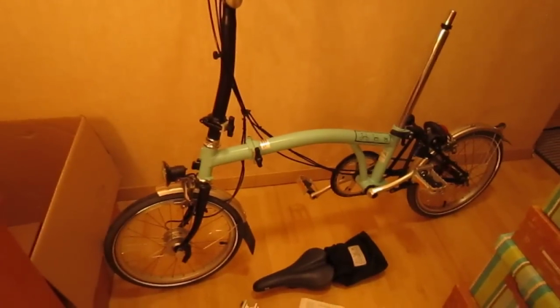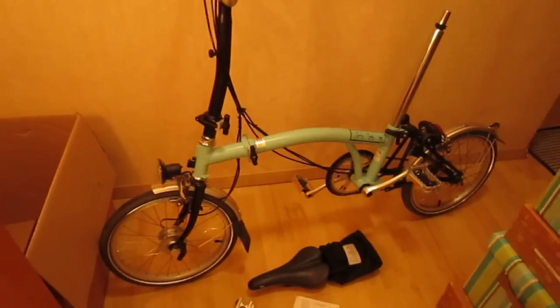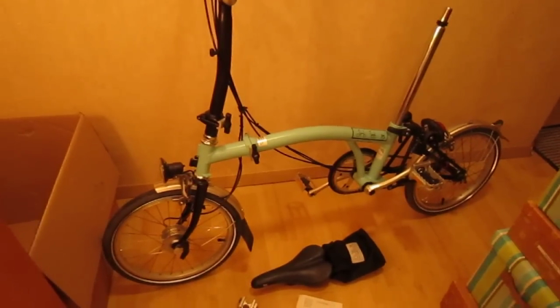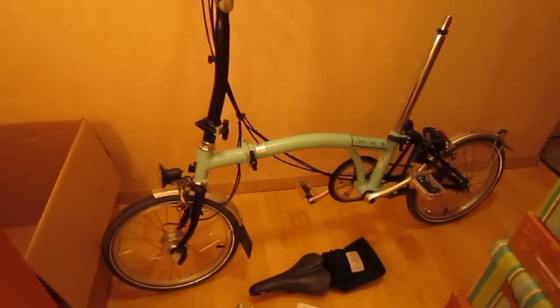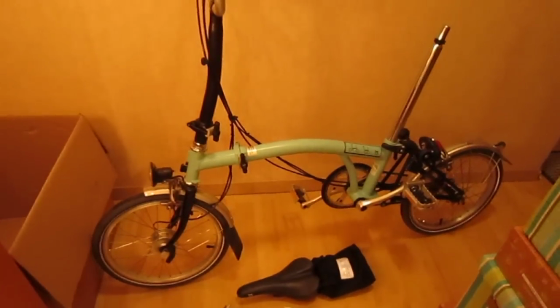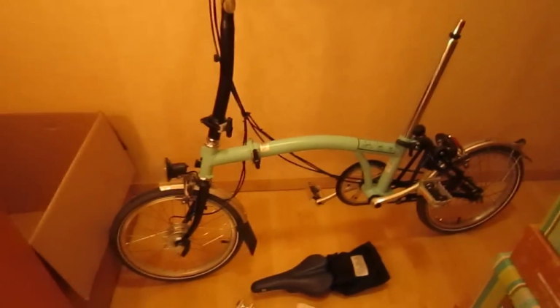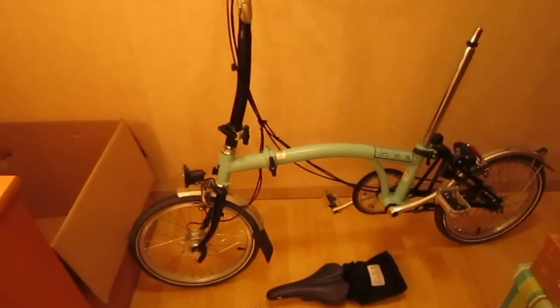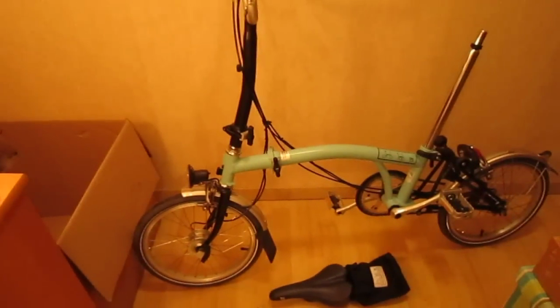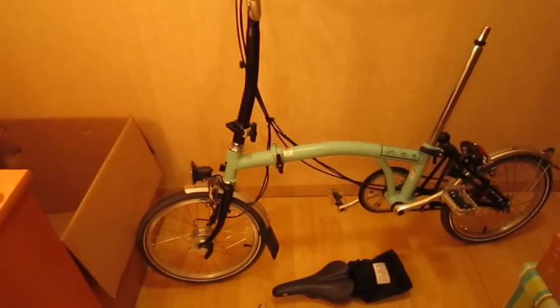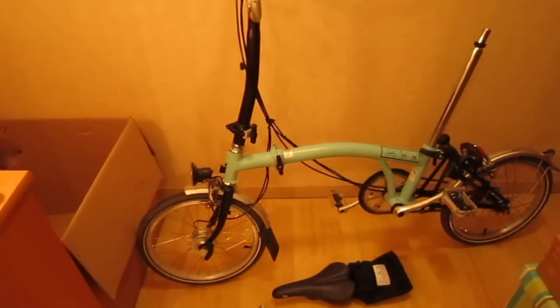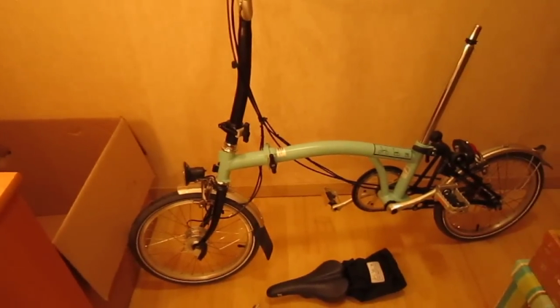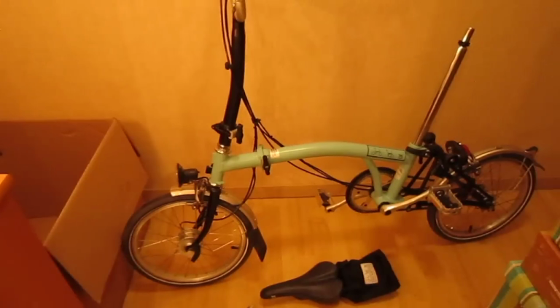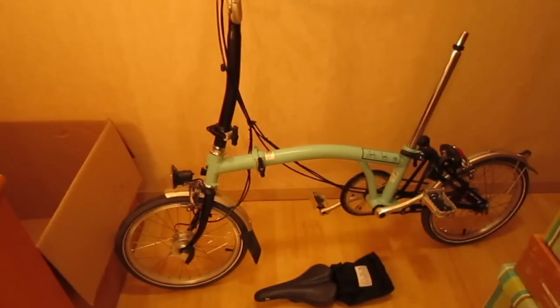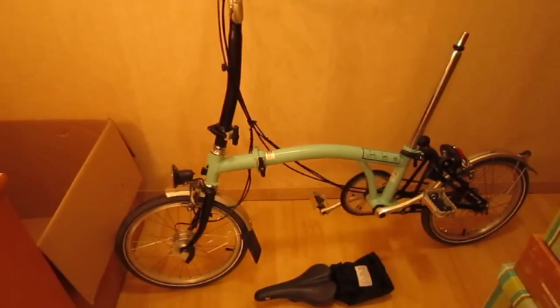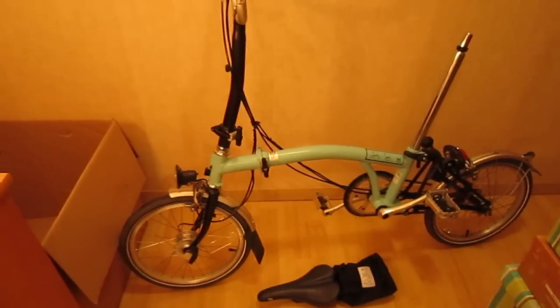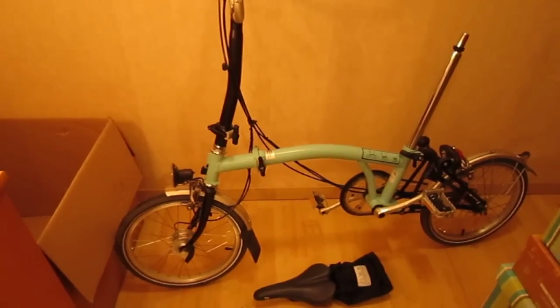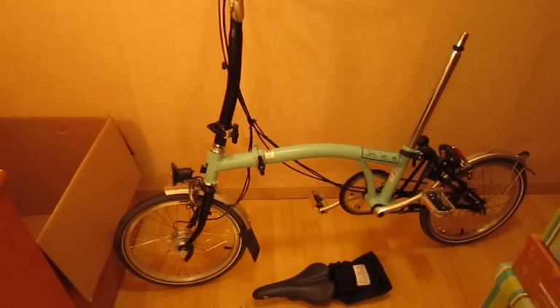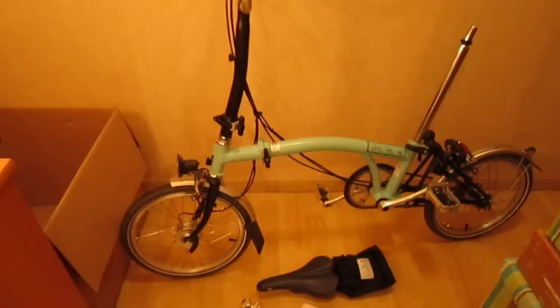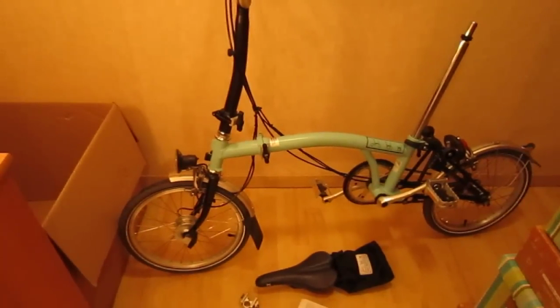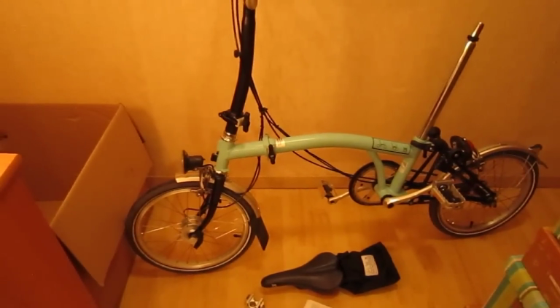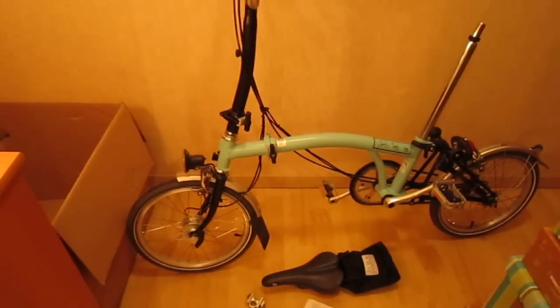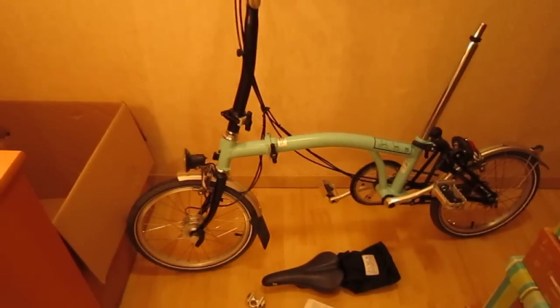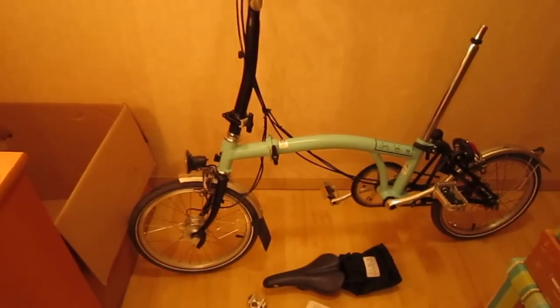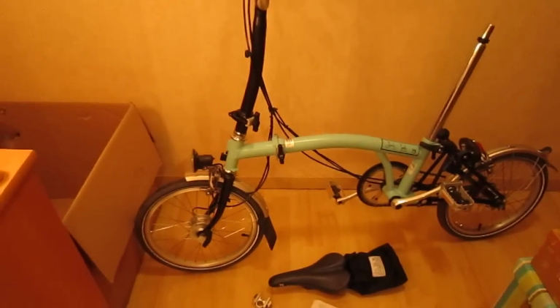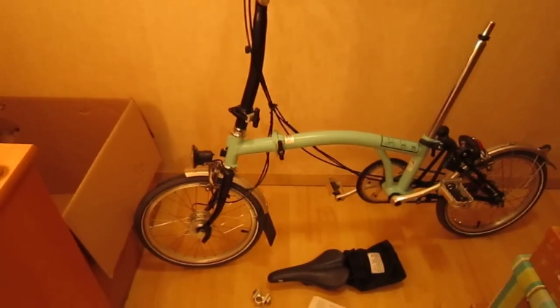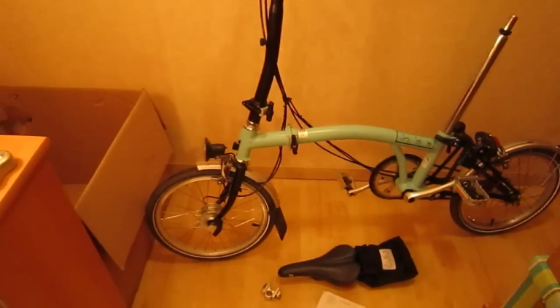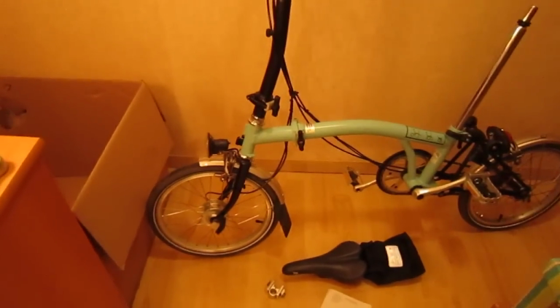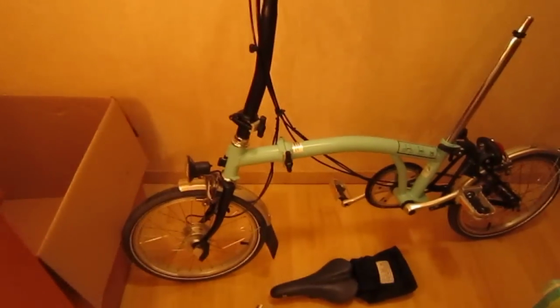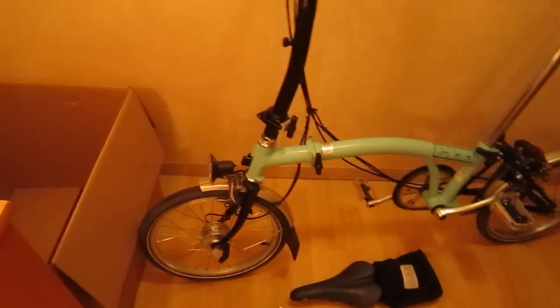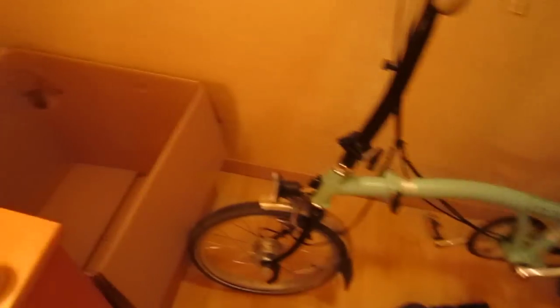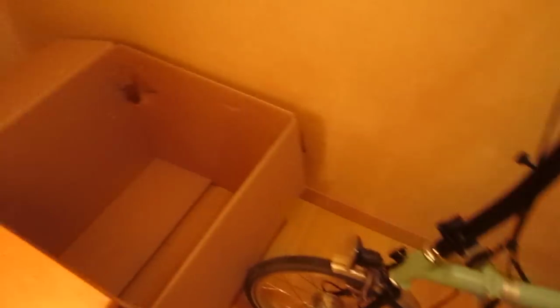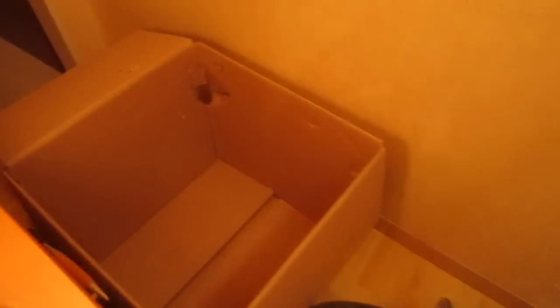This is the bike I bought from eBay. It's just come. They've charged me €50 to send it with a courier. It's not been sent with a courier — it's been sent with DHL.